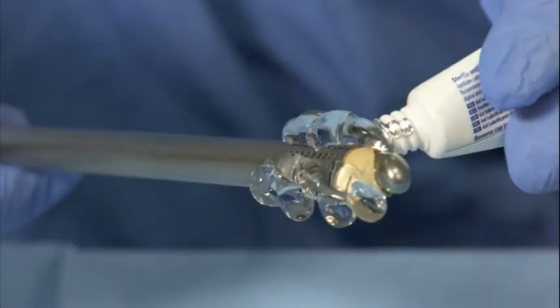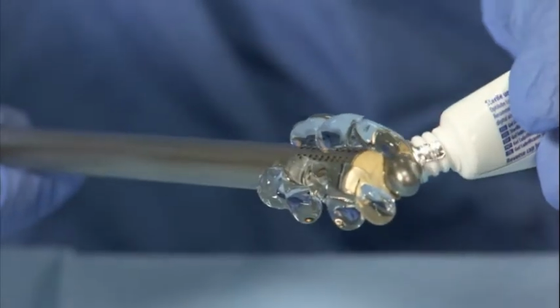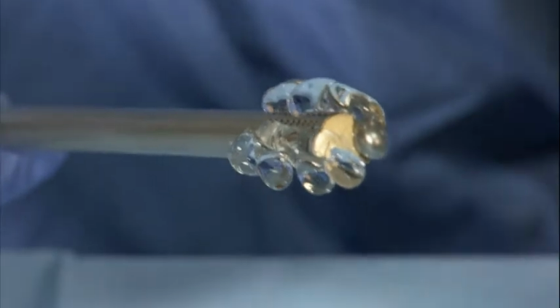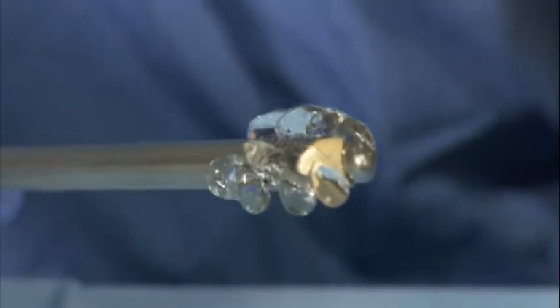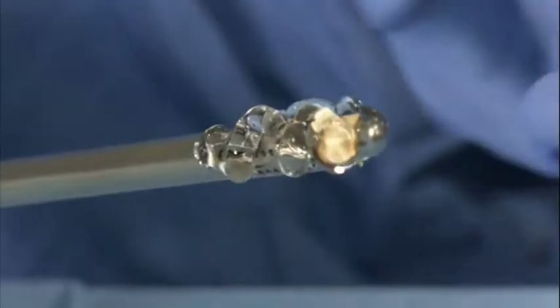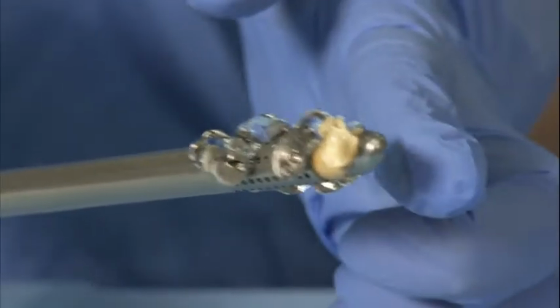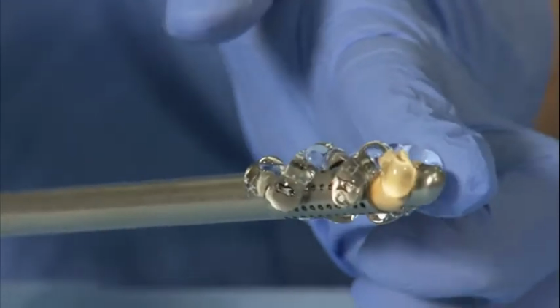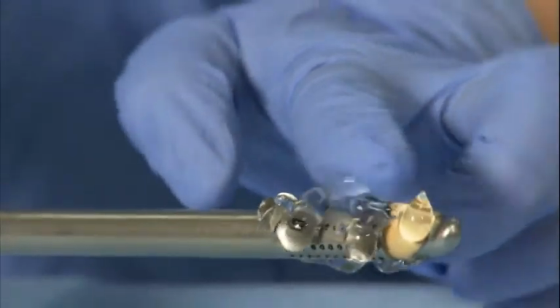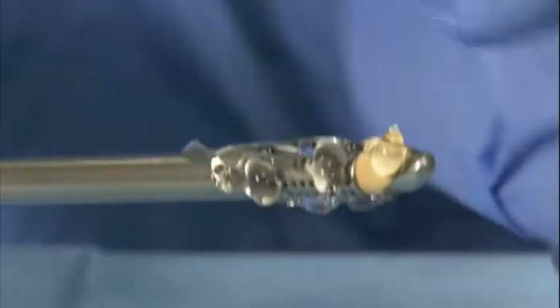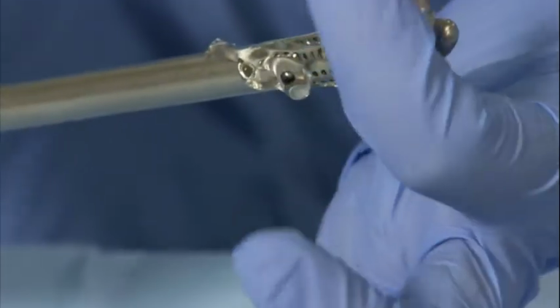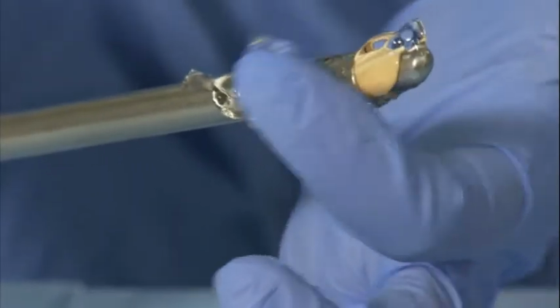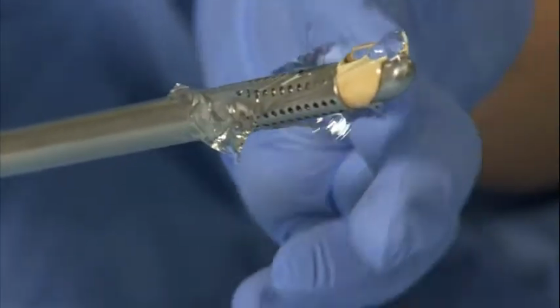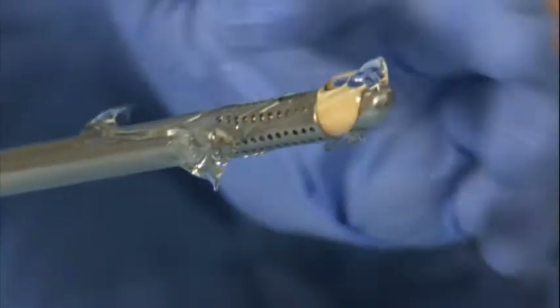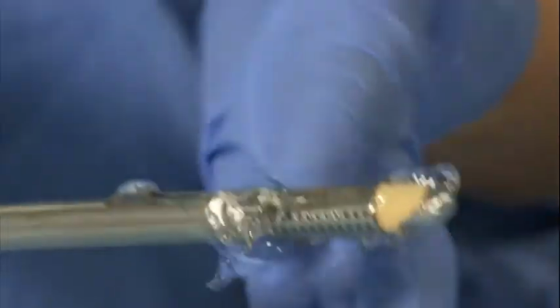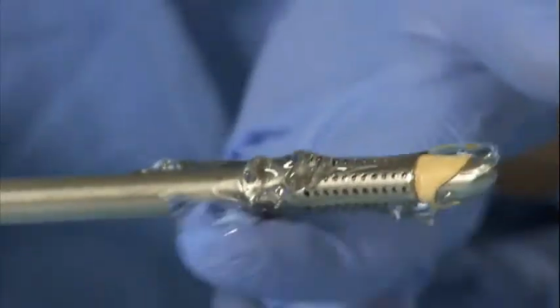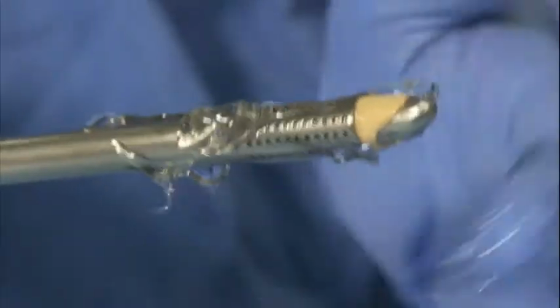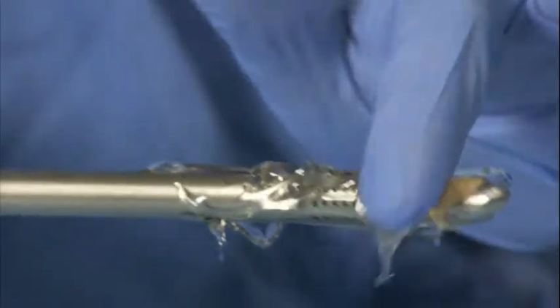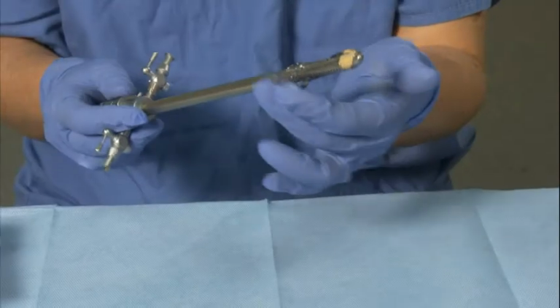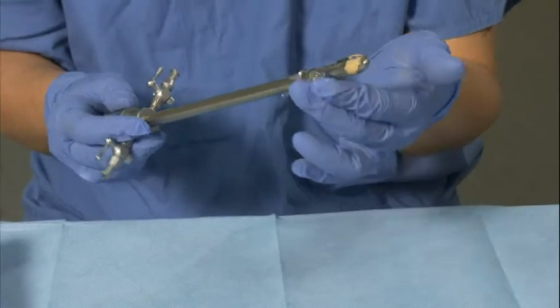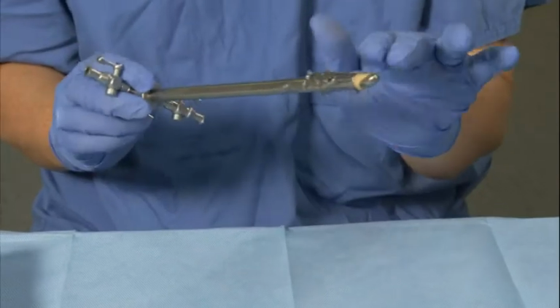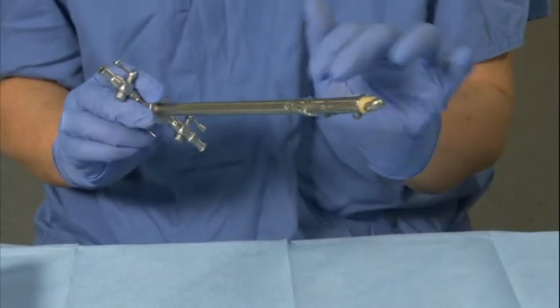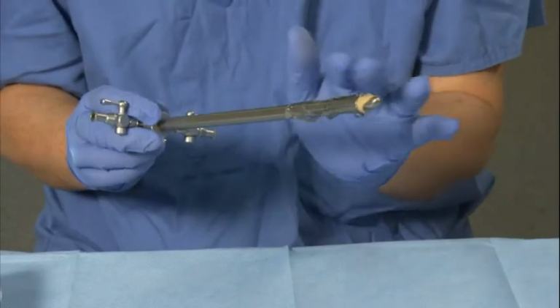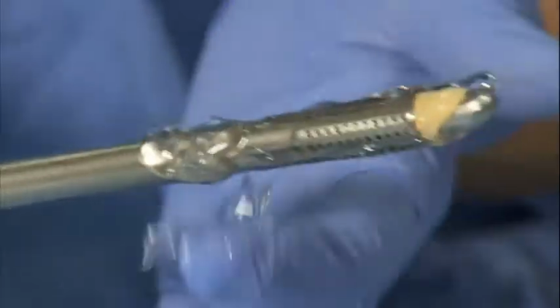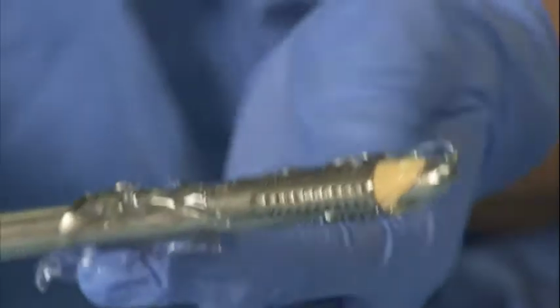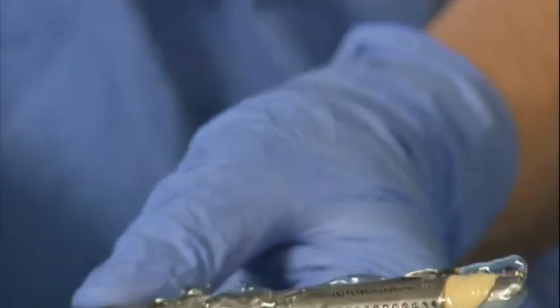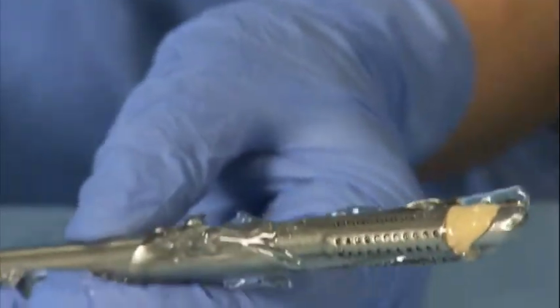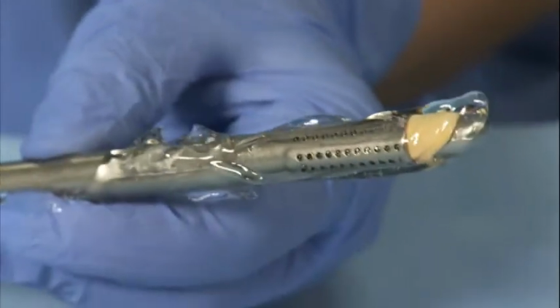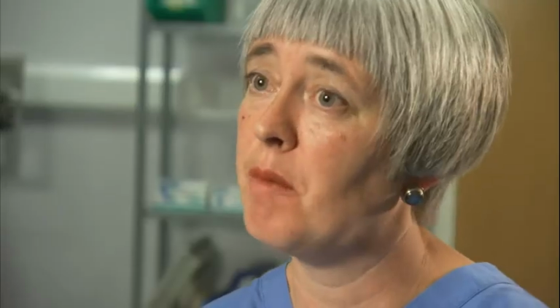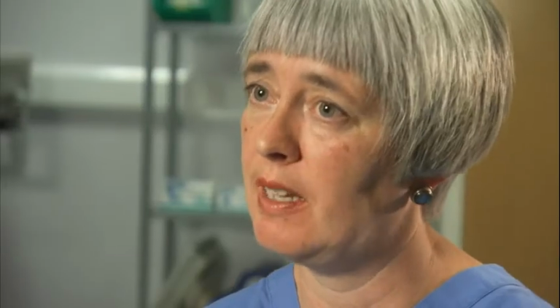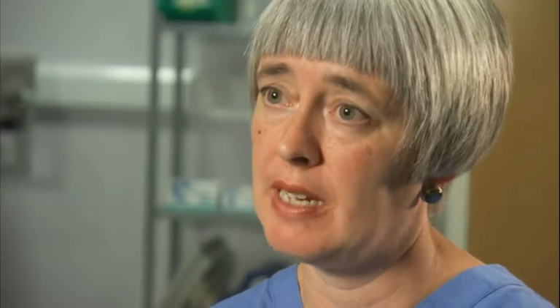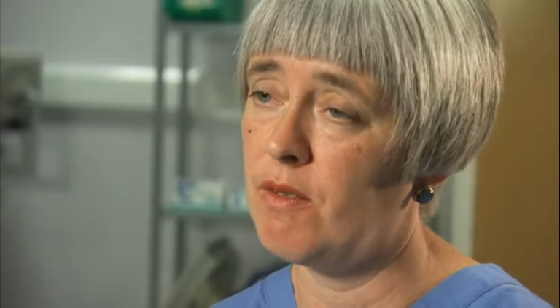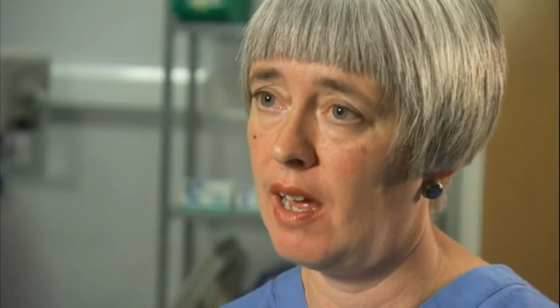Once it's on, you just wipe it around so that you get good lubrication for ease of insertion. If it's too watery, it will just run off the instrument and it won't stay to create that layer between the instrument and the urethral lining.